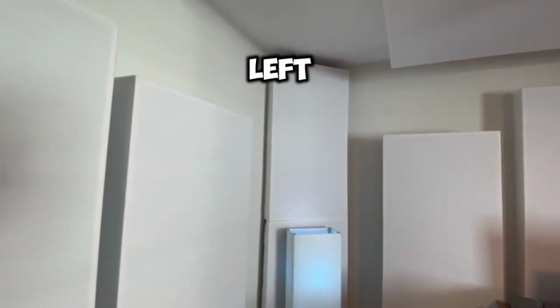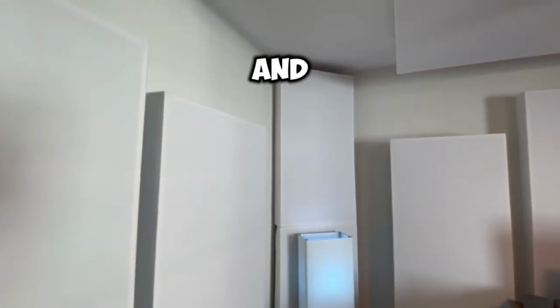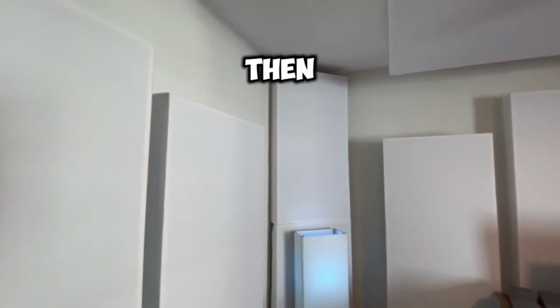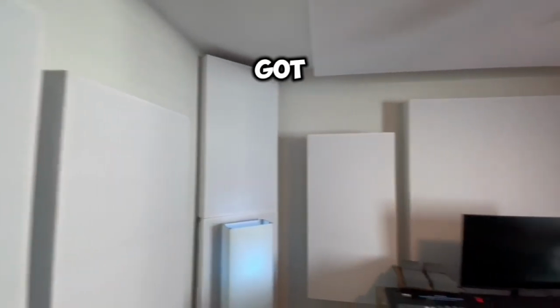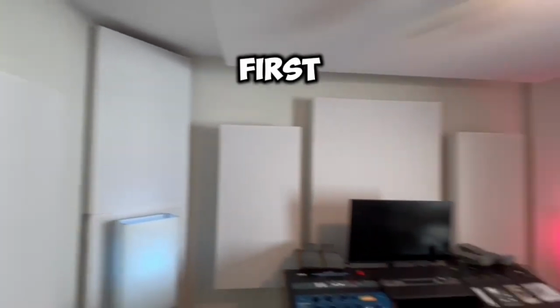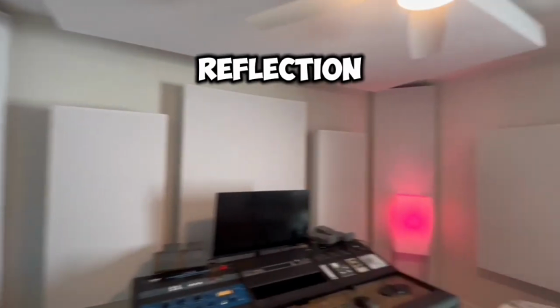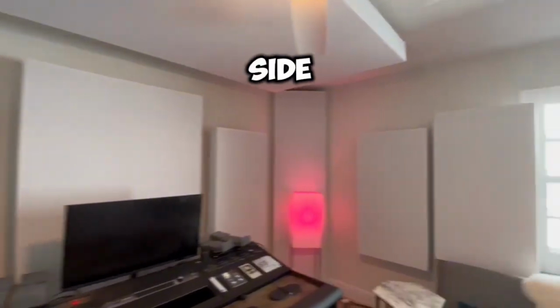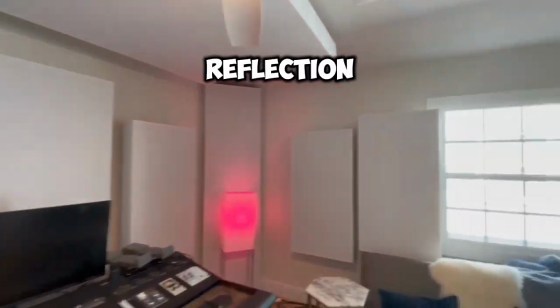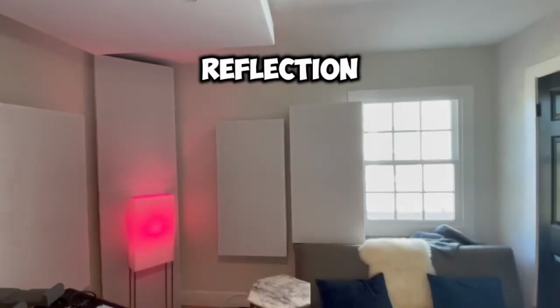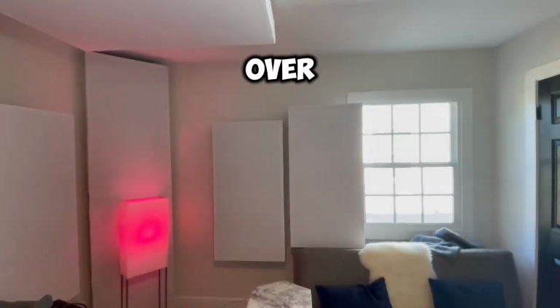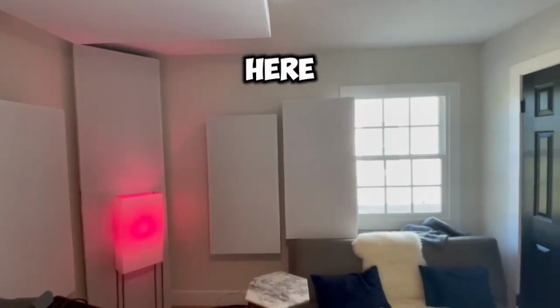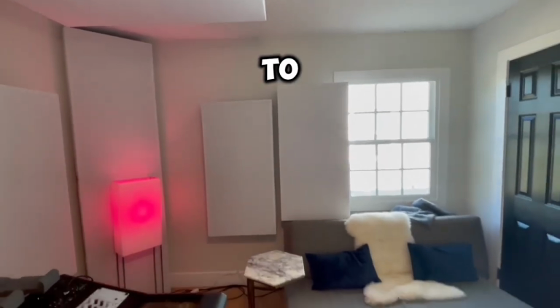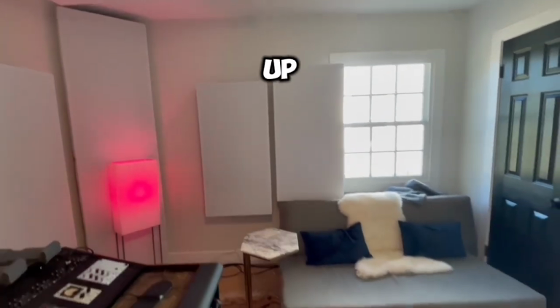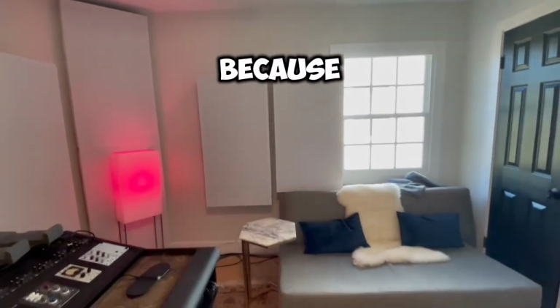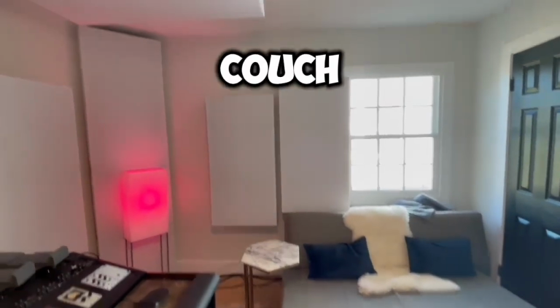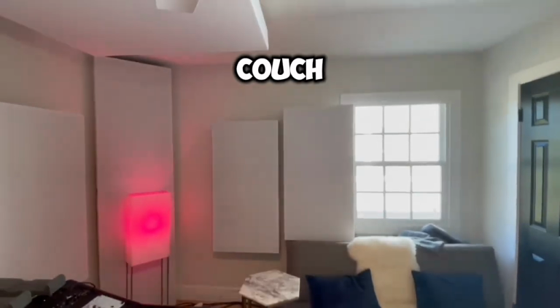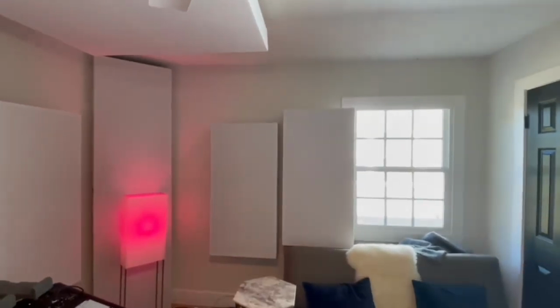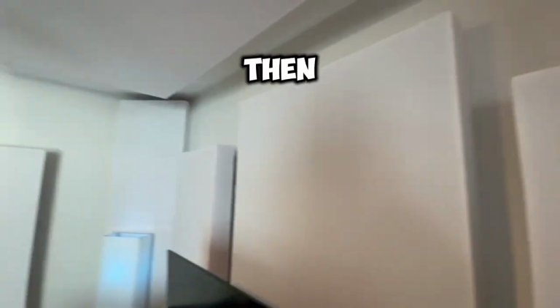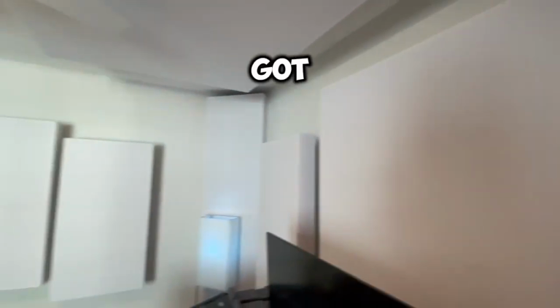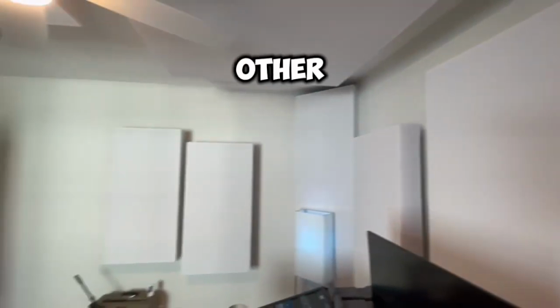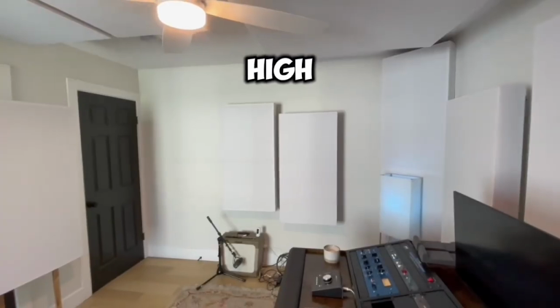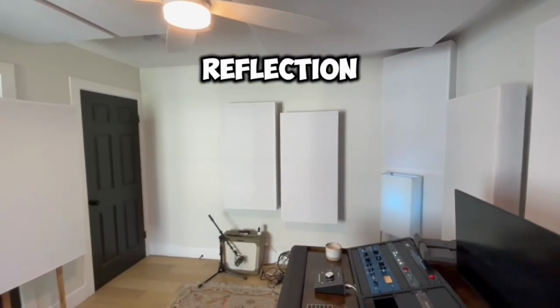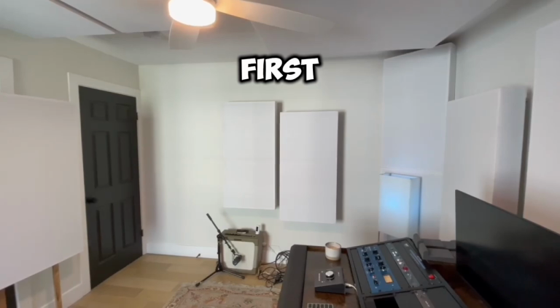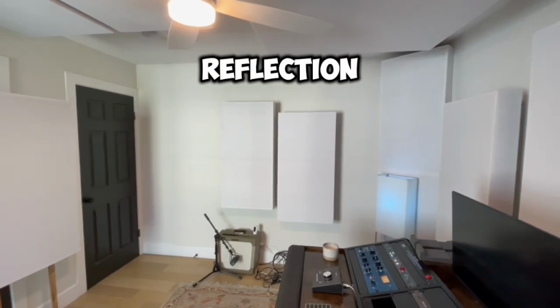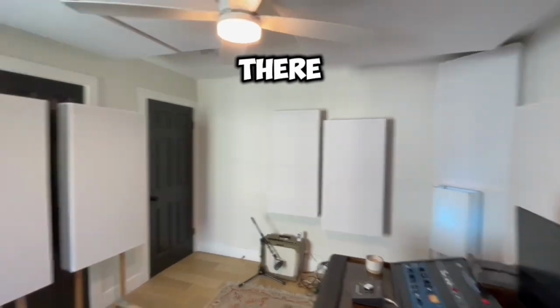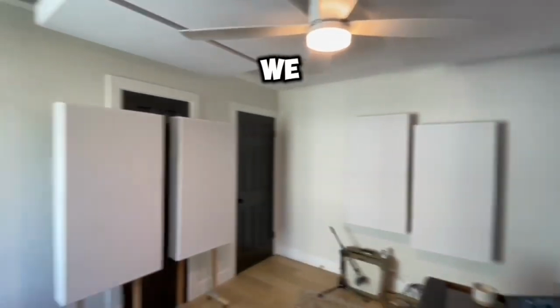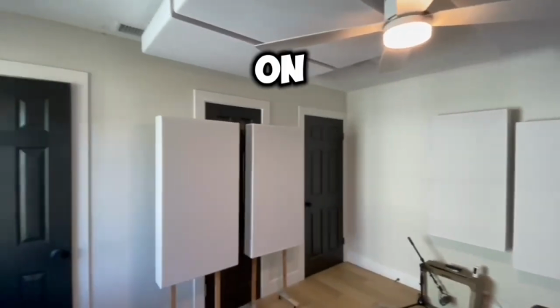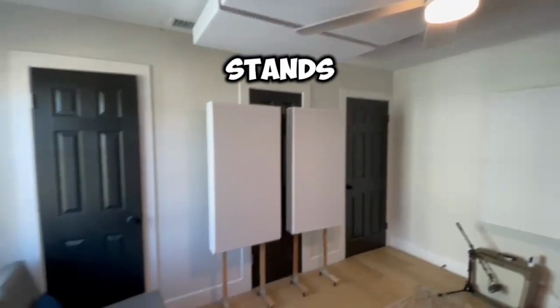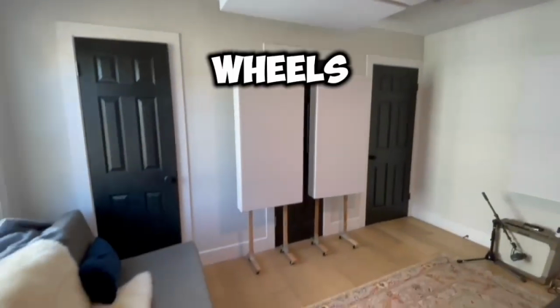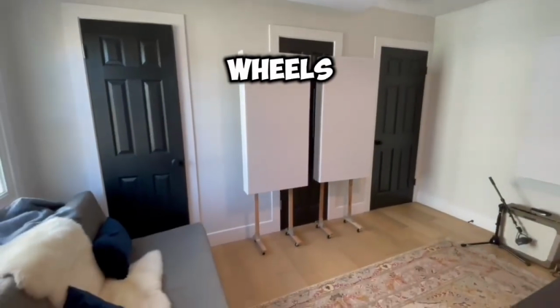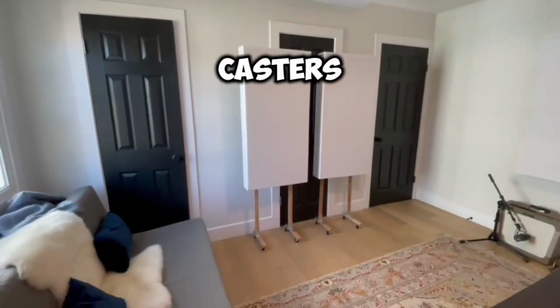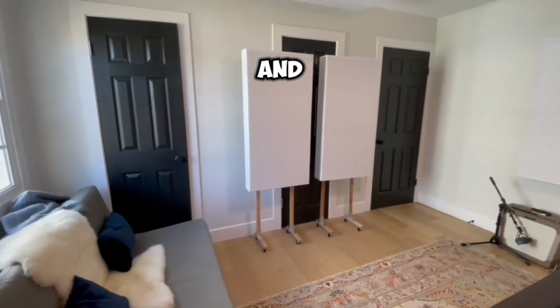We got the first reflection side panel over here — we had to raise it up because of the couch. And then we got the other first reflection panel on the other side as well.